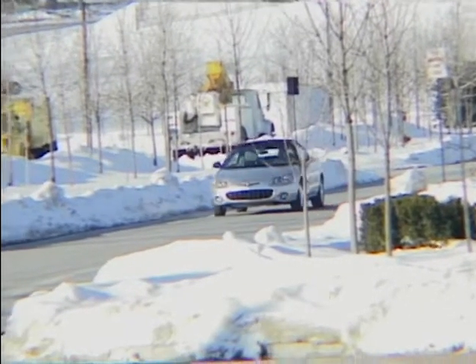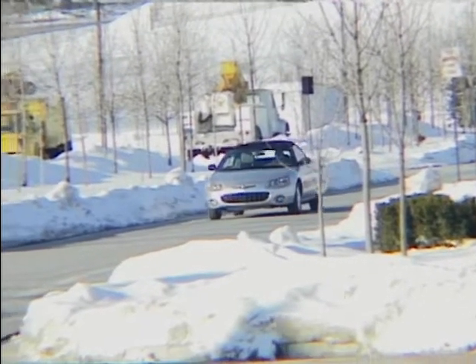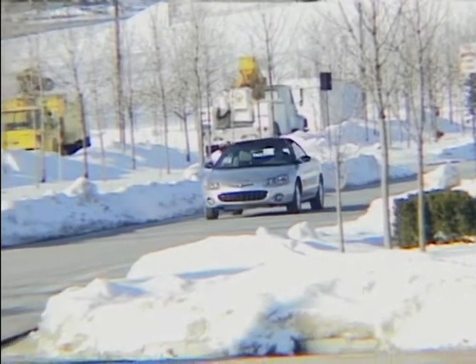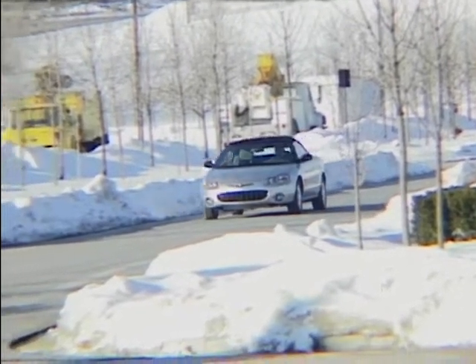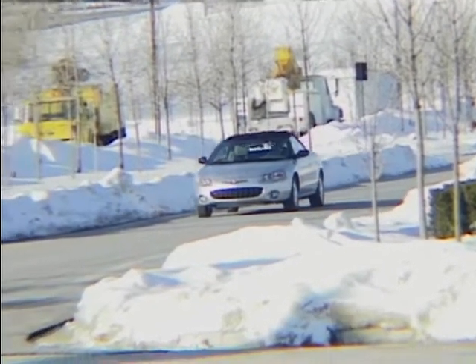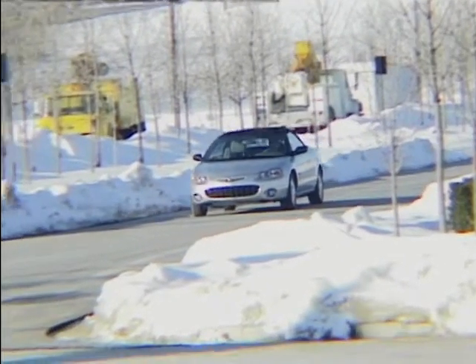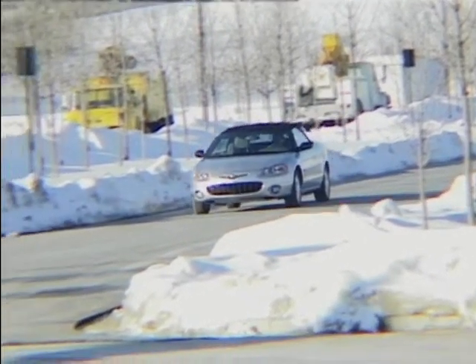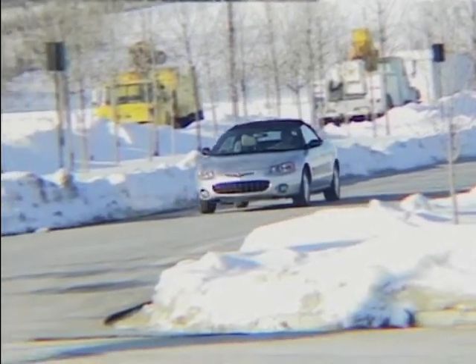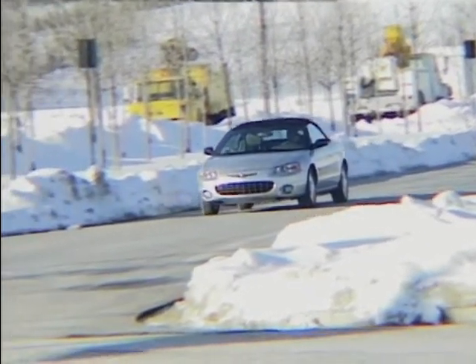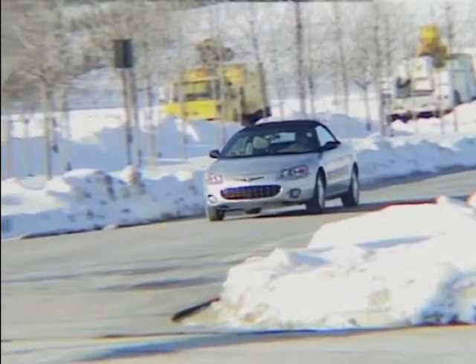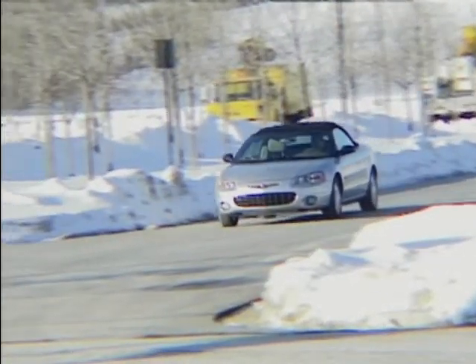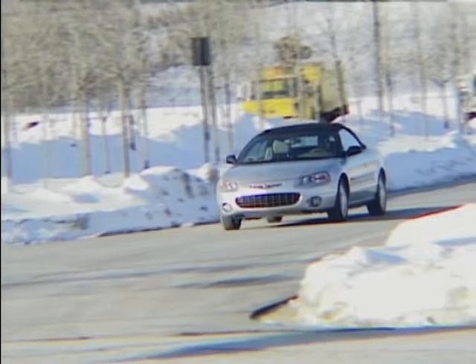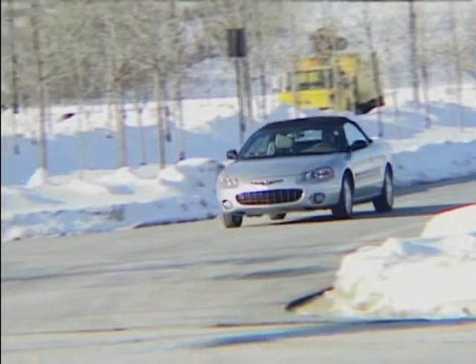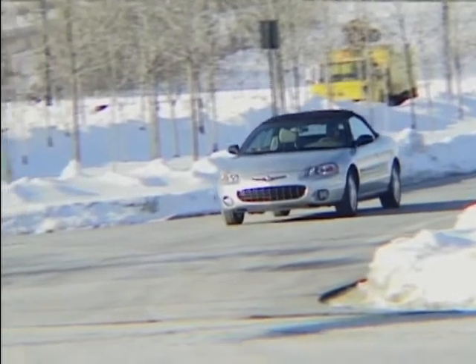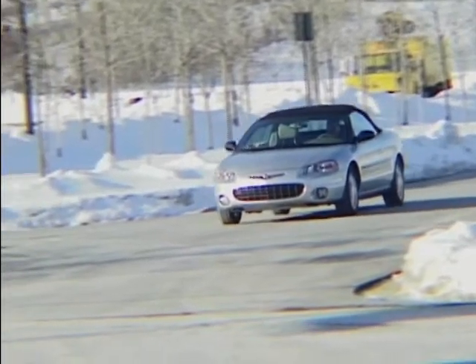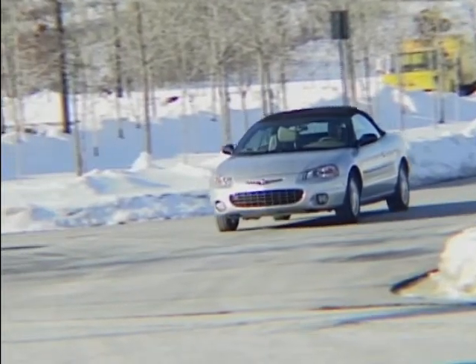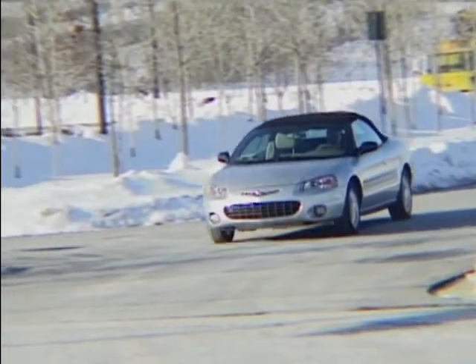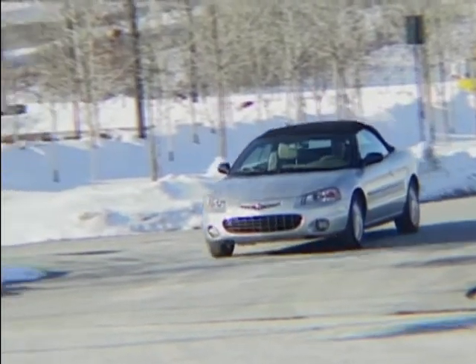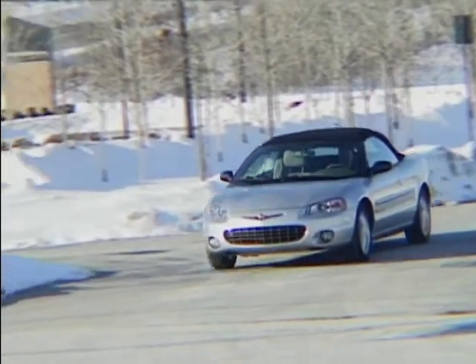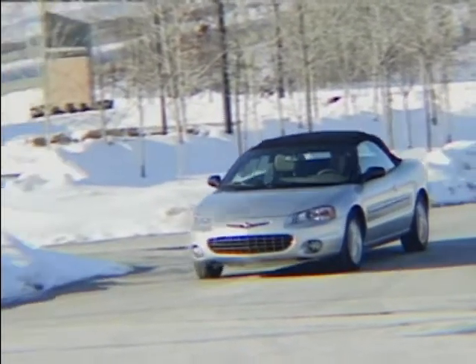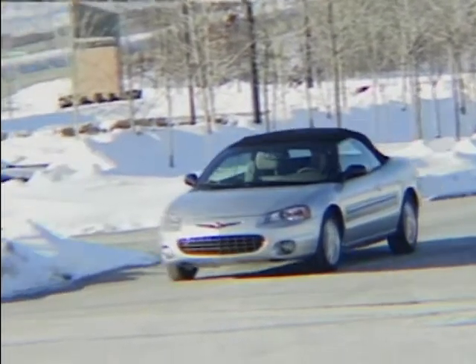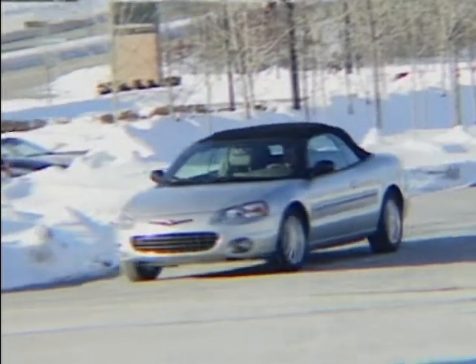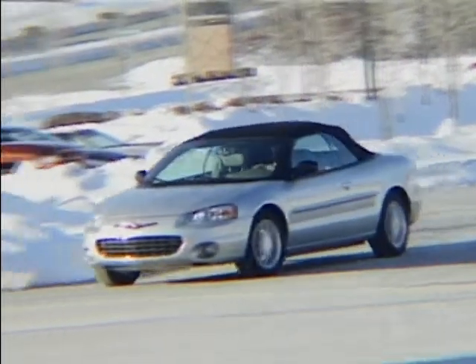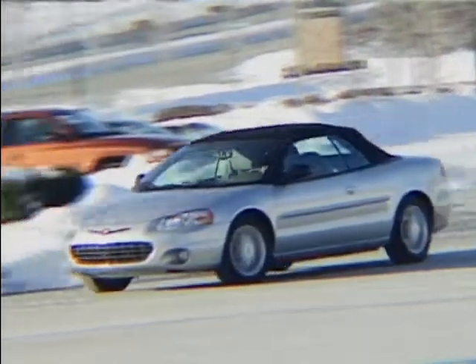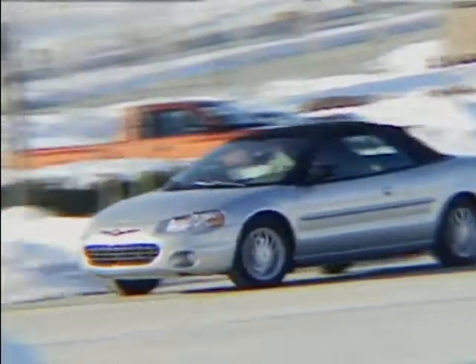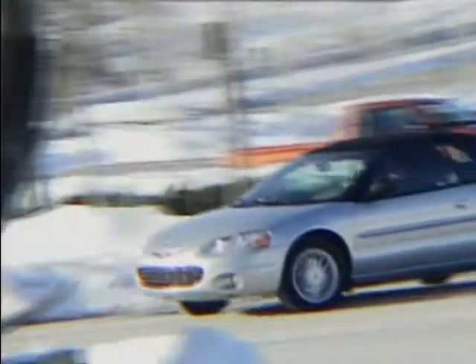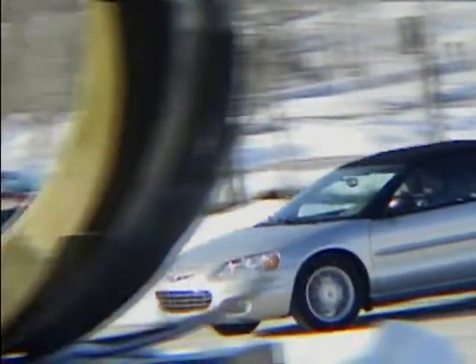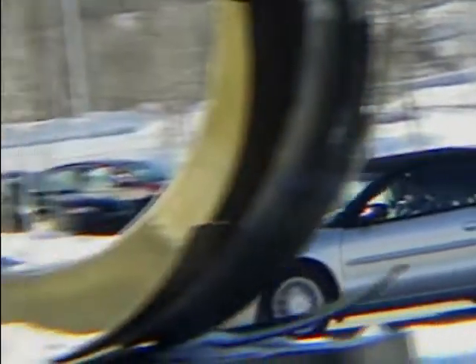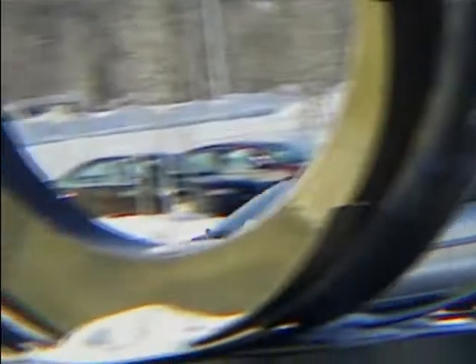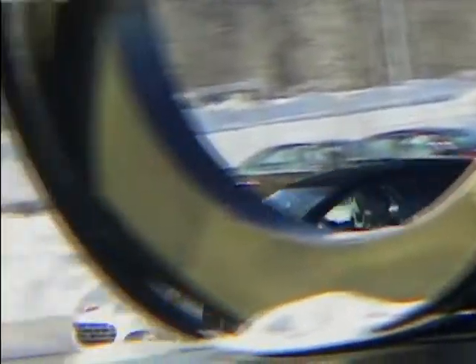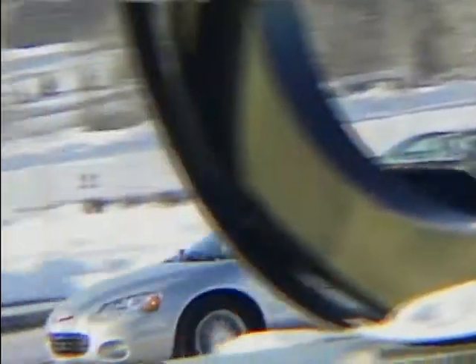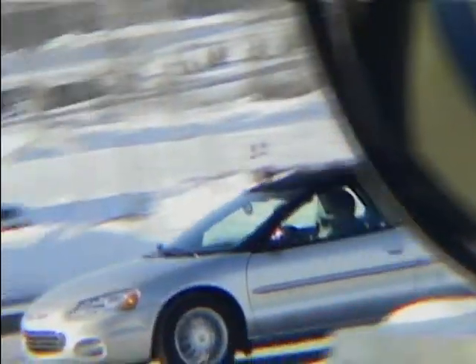Well, Chrysler must have been listening because this, the 2001 model, has a bigger engine in it. It's 2.7, but surprisingly, it has made quite a bit of difference.